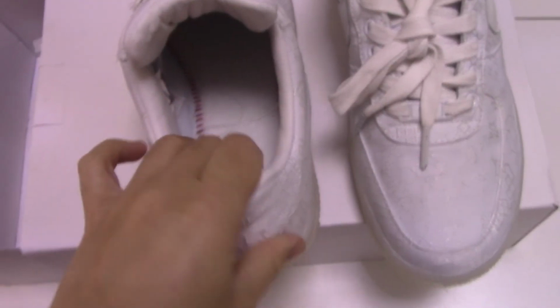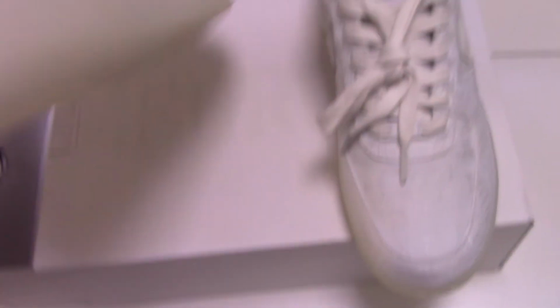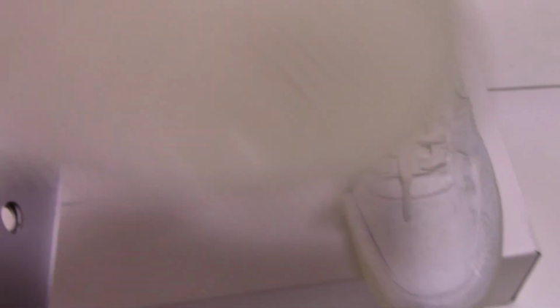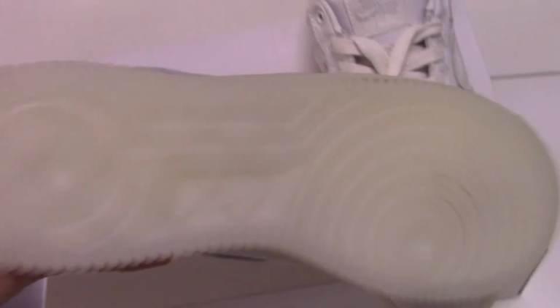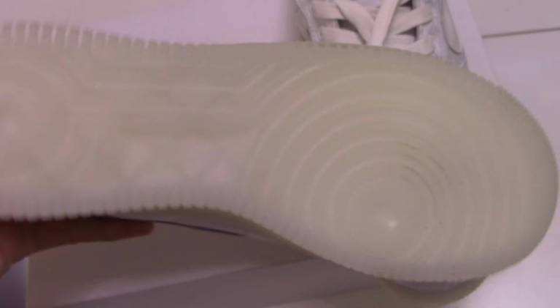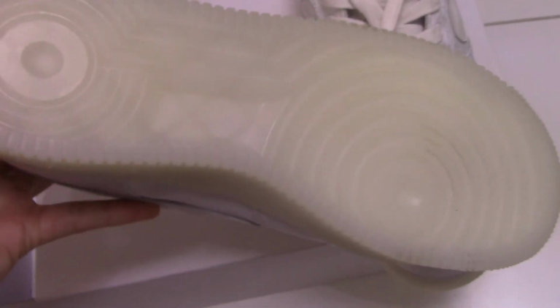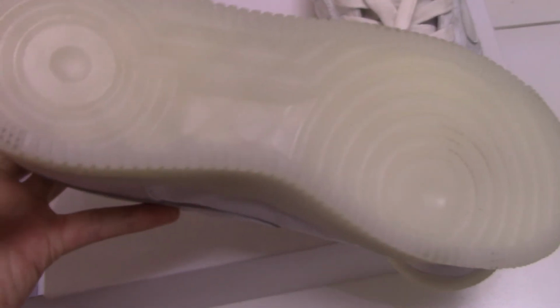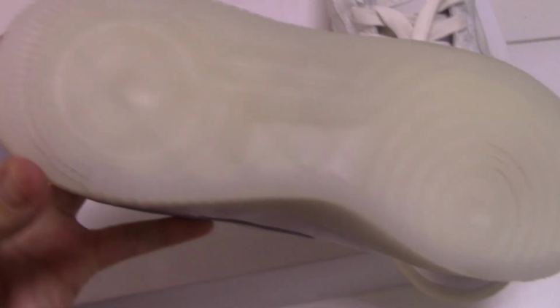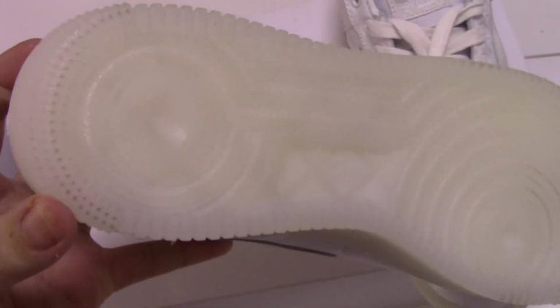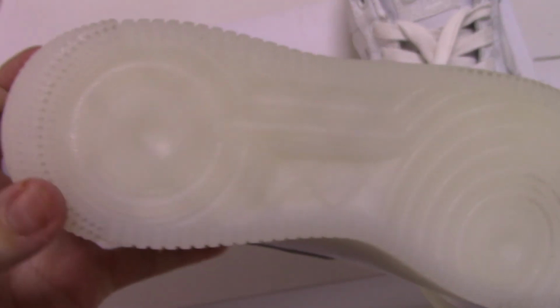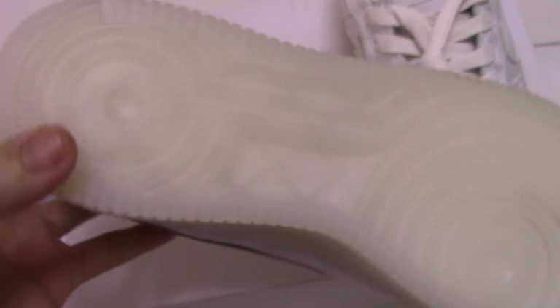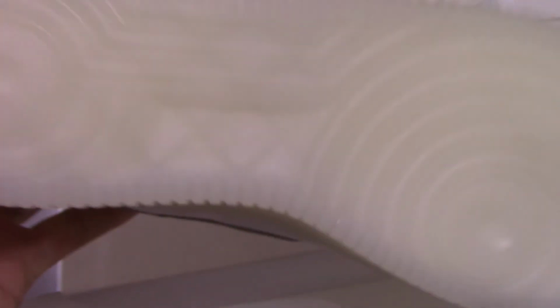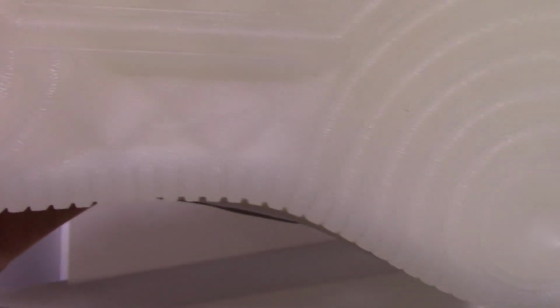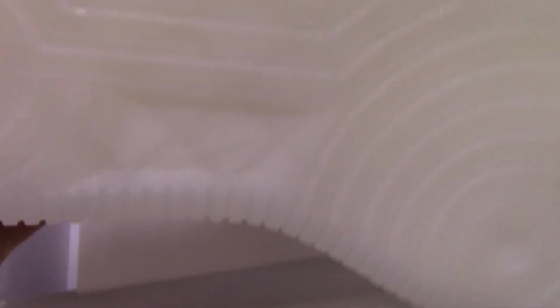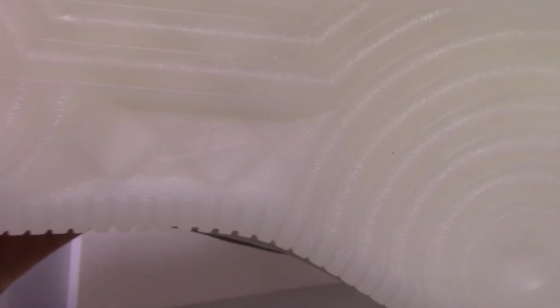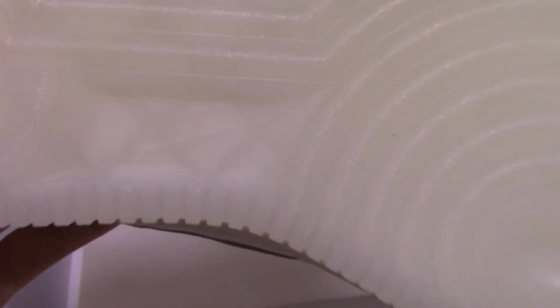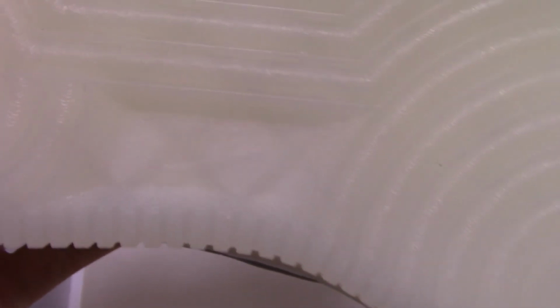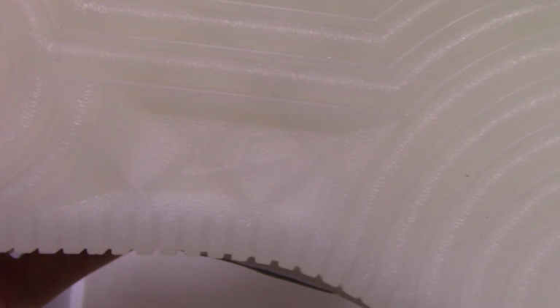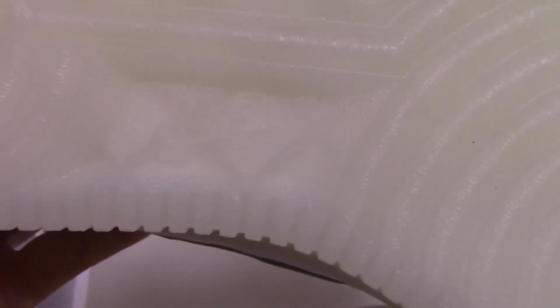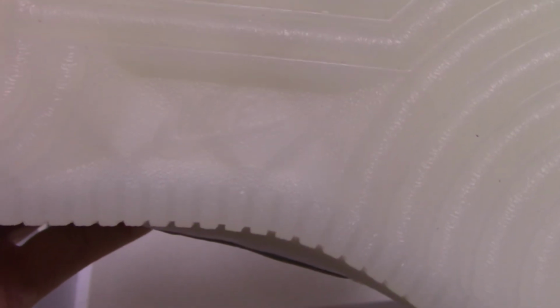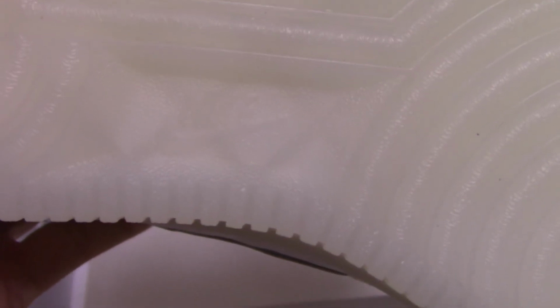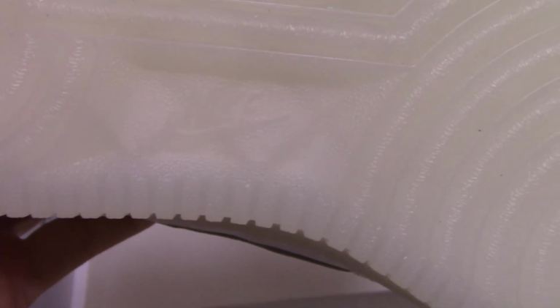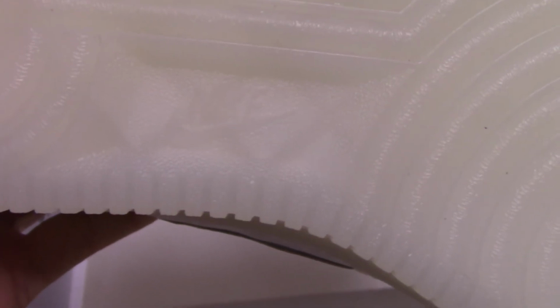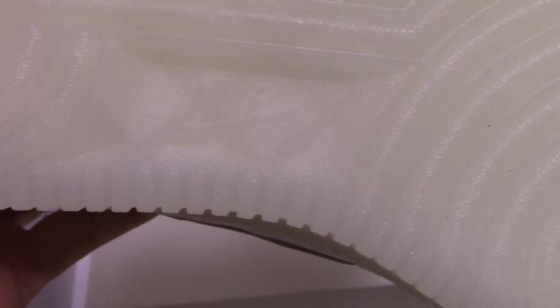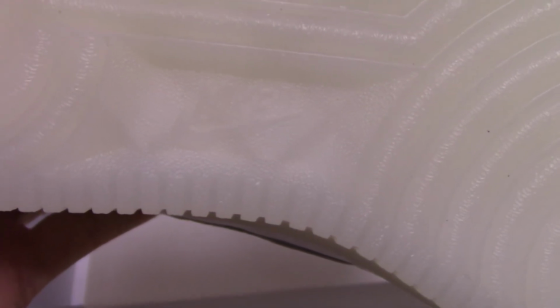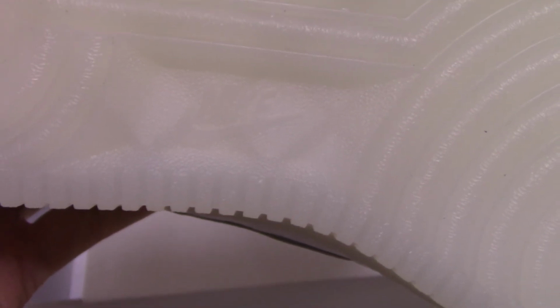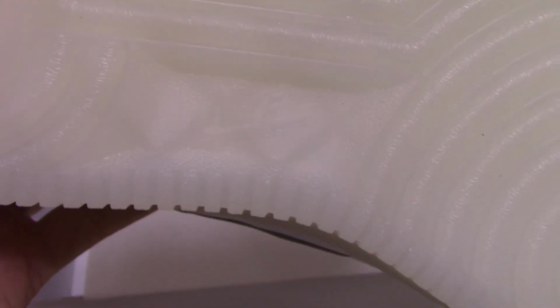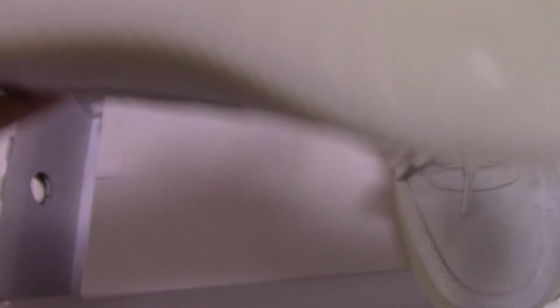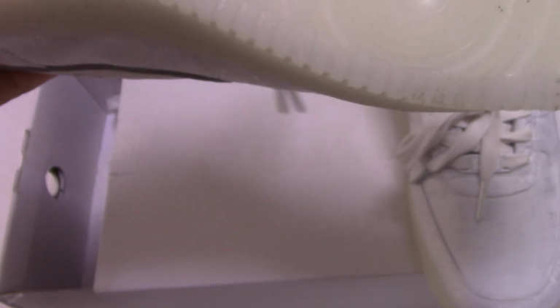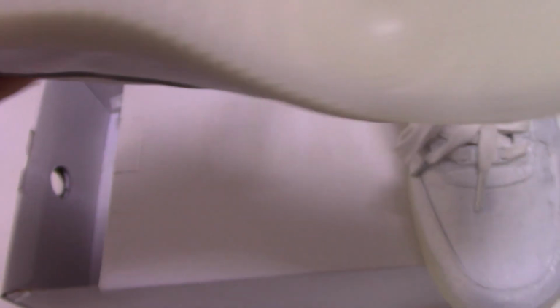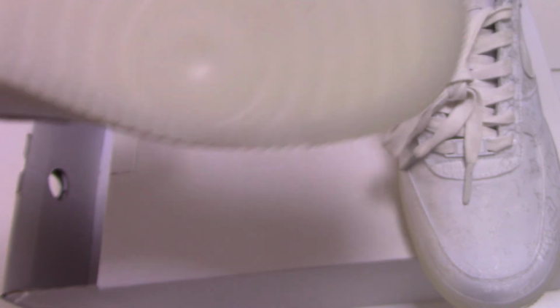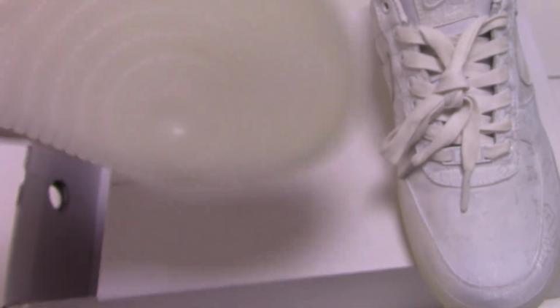For the outsole, you can see the milky cover and also the Nike logo printed there.